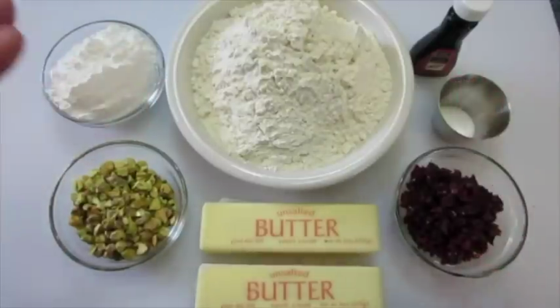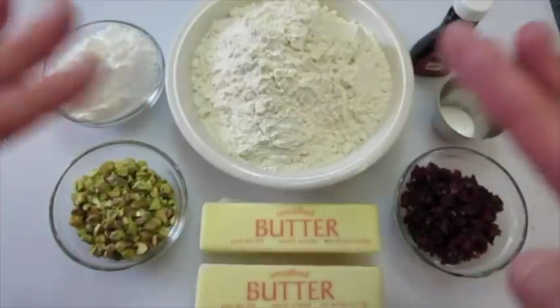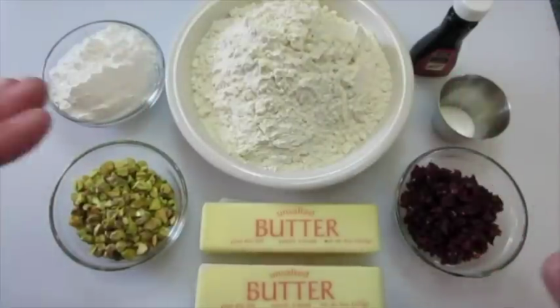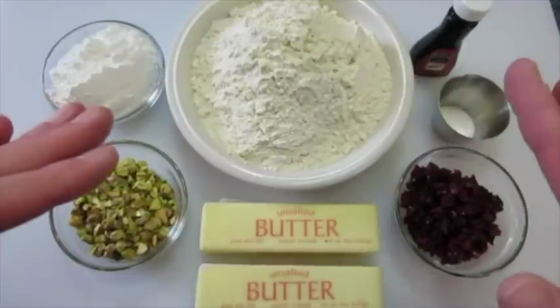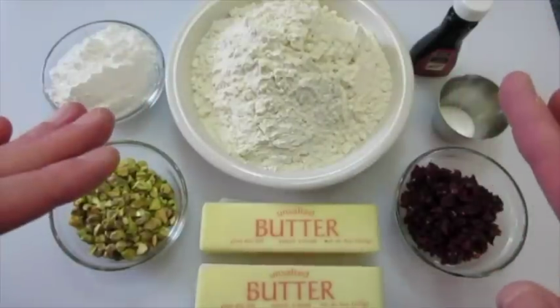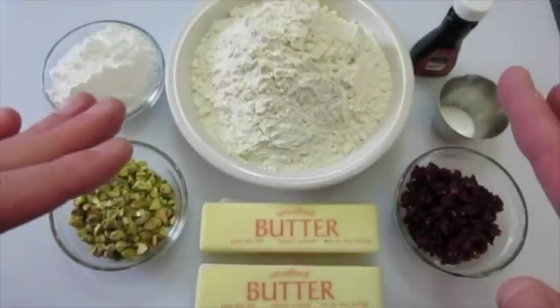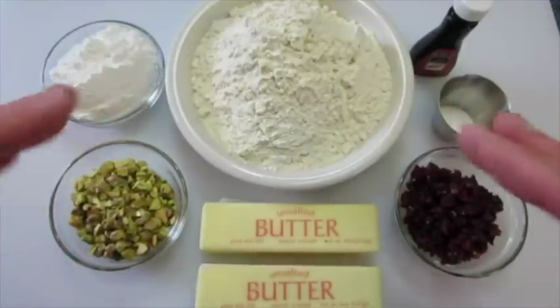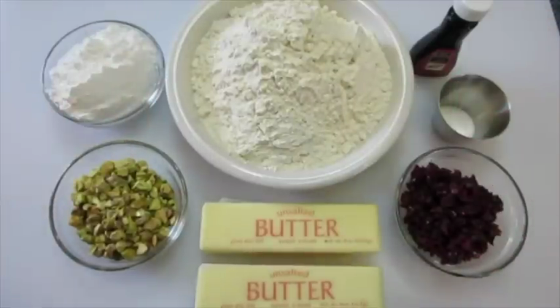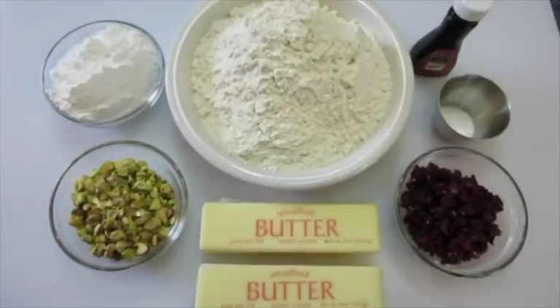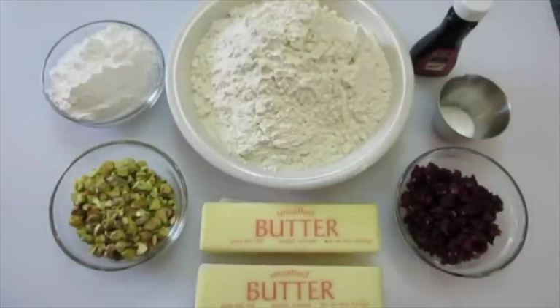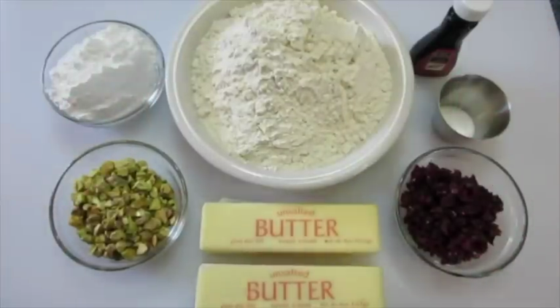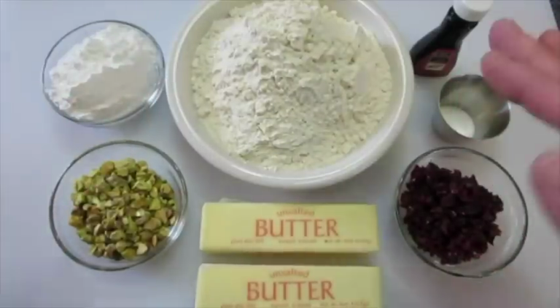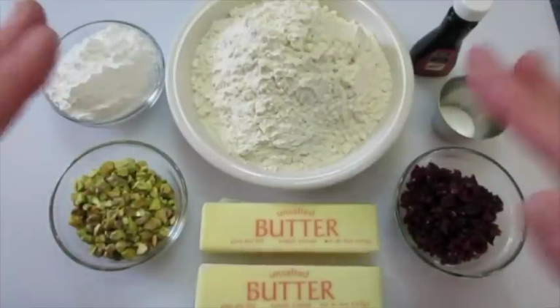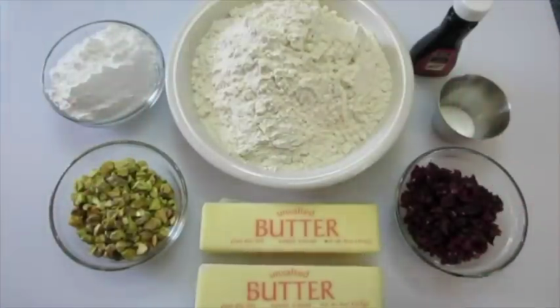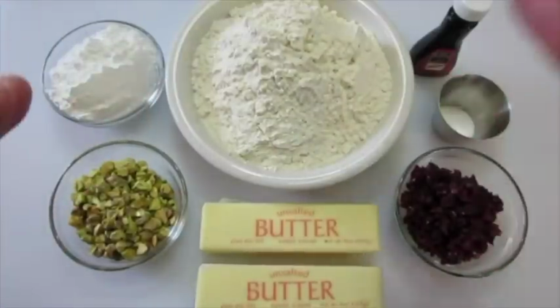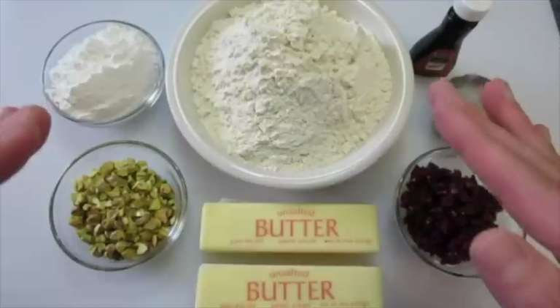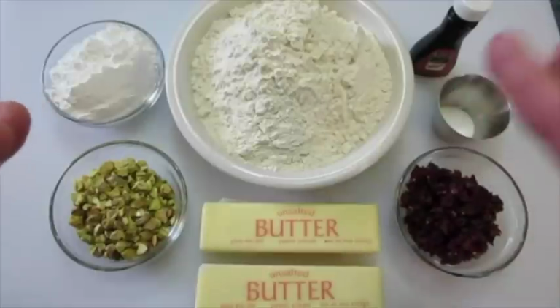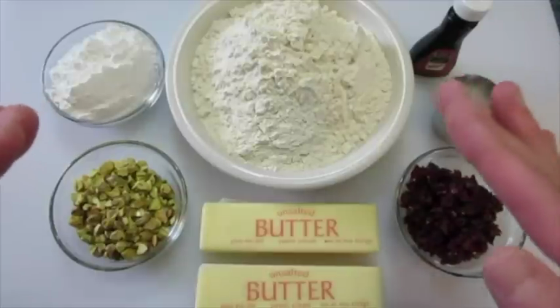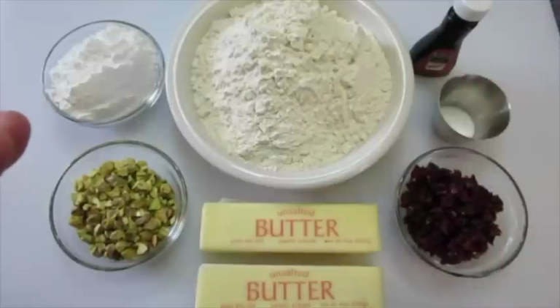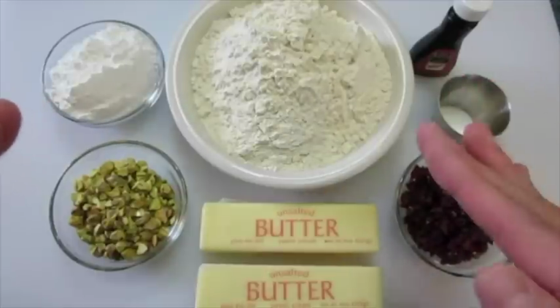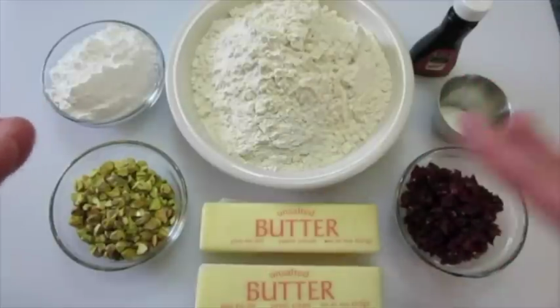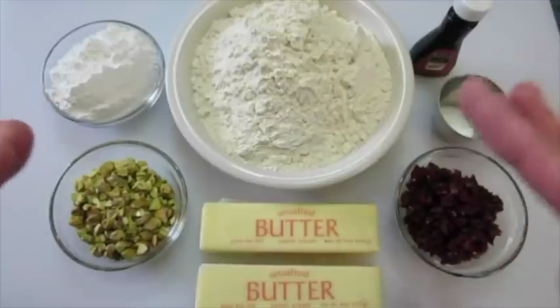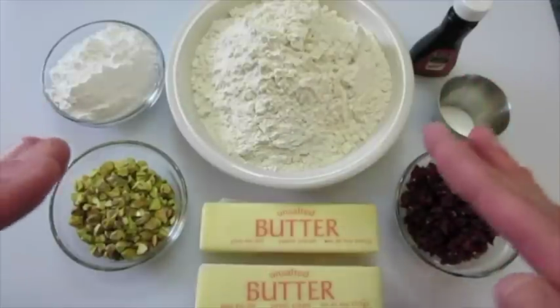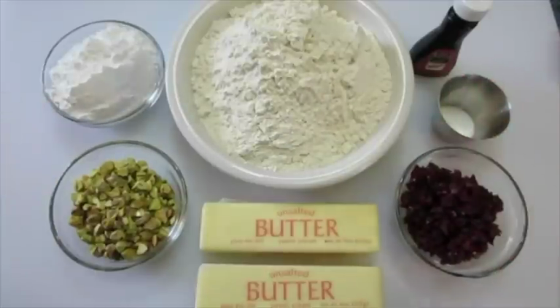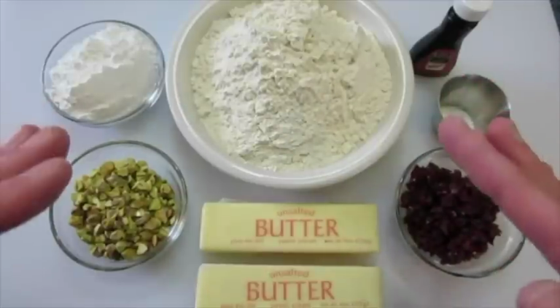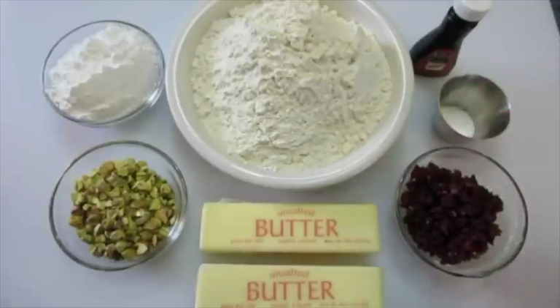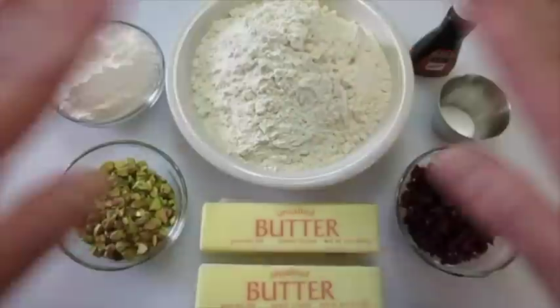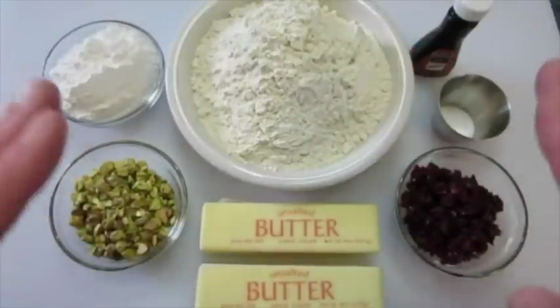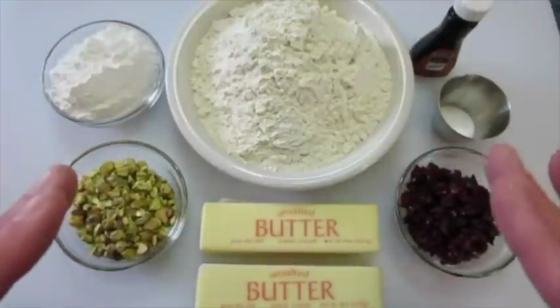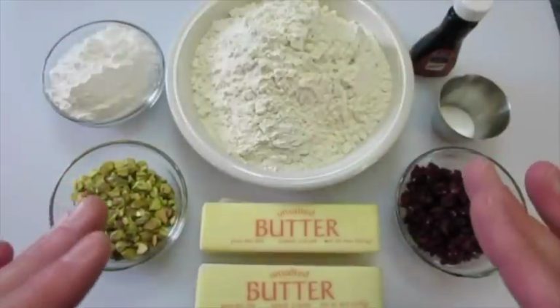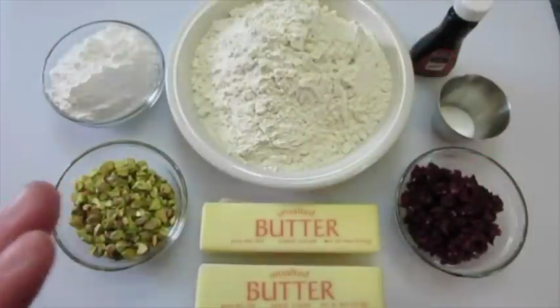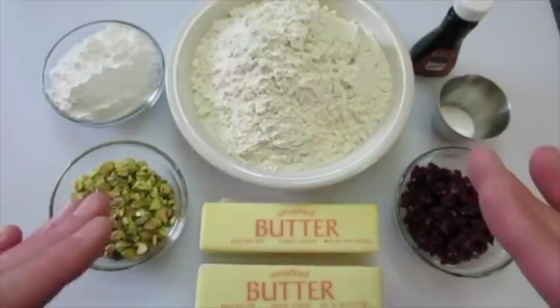We always remember Santa Claus during the holidays, but we need to start remembering the little elves that visit as well. This is their favorite cookie.